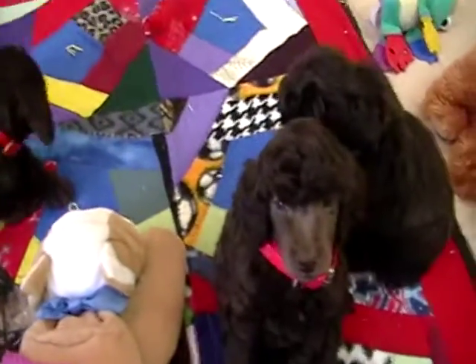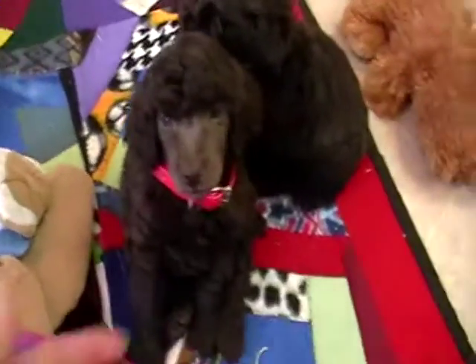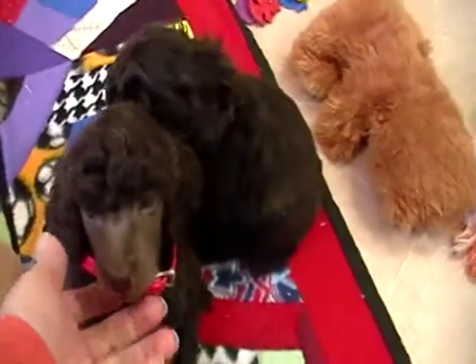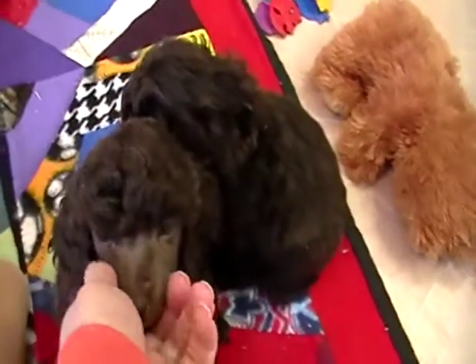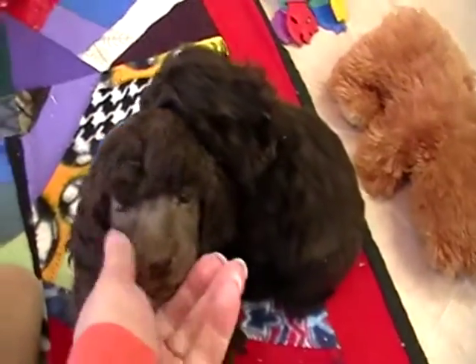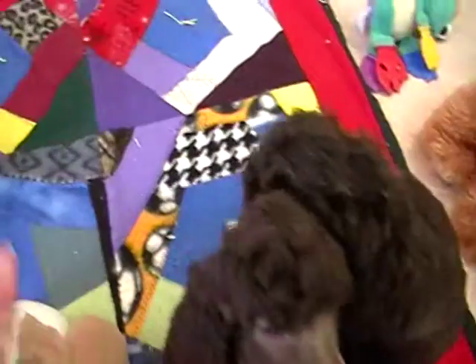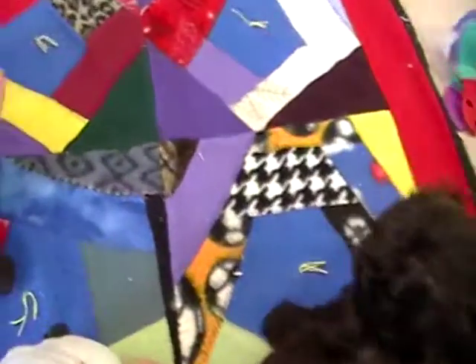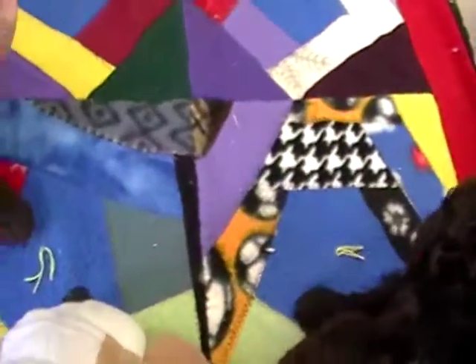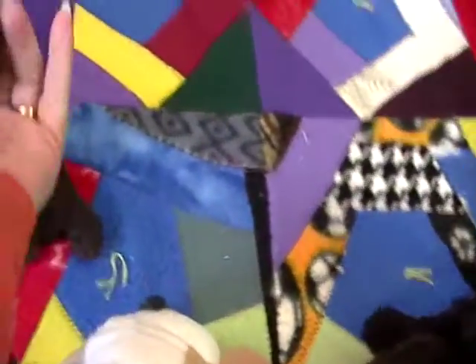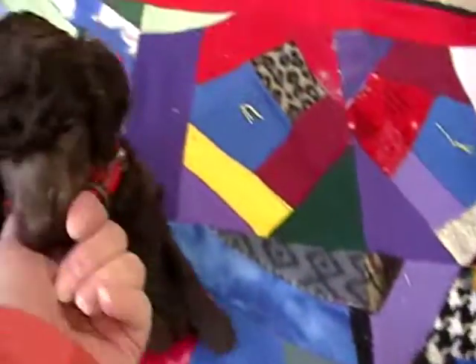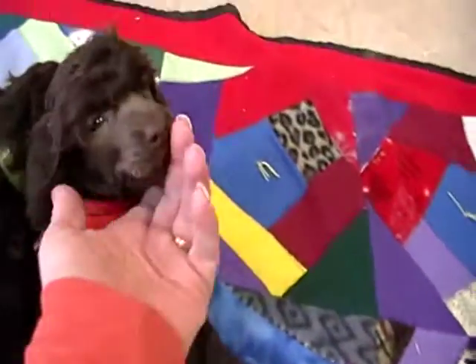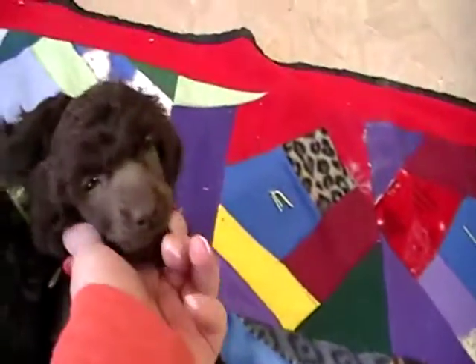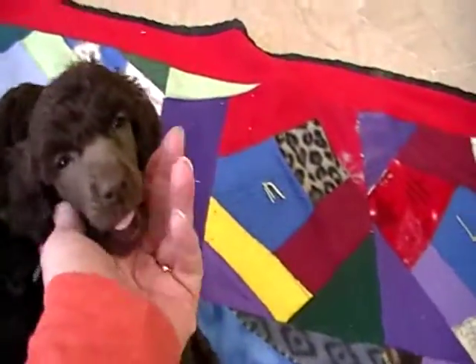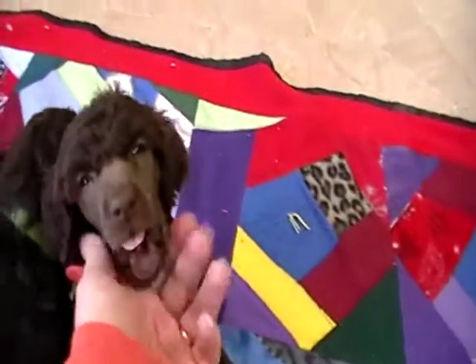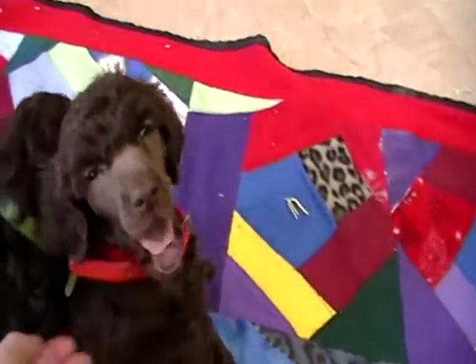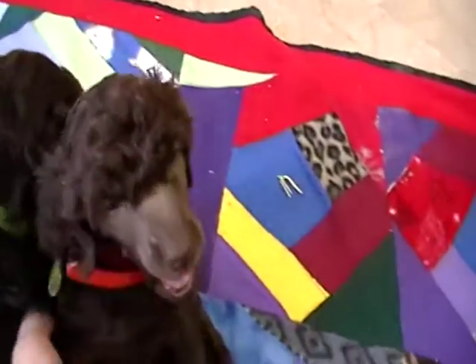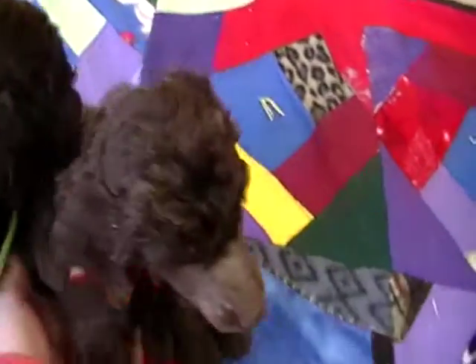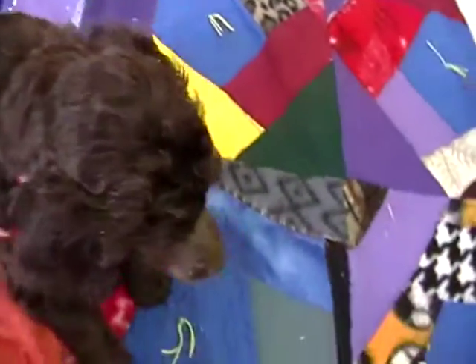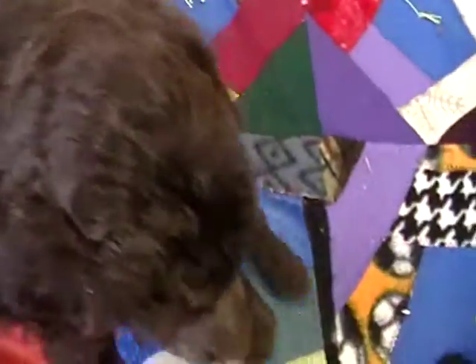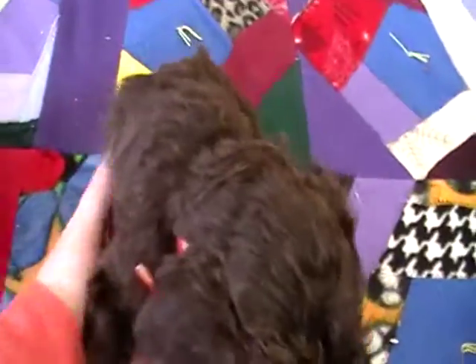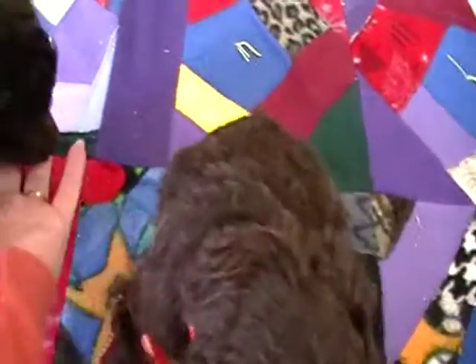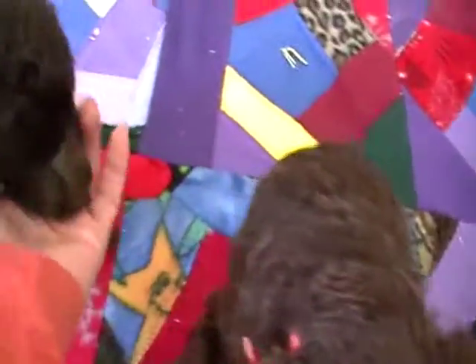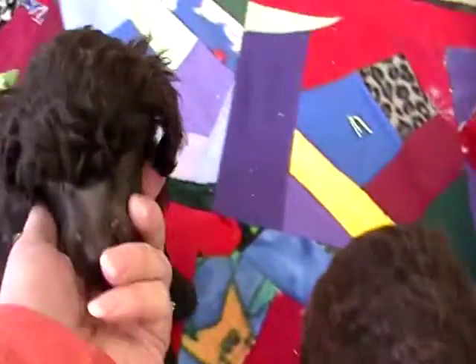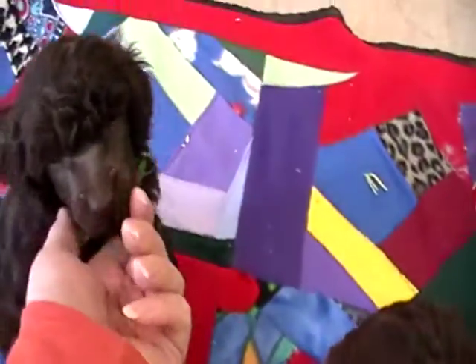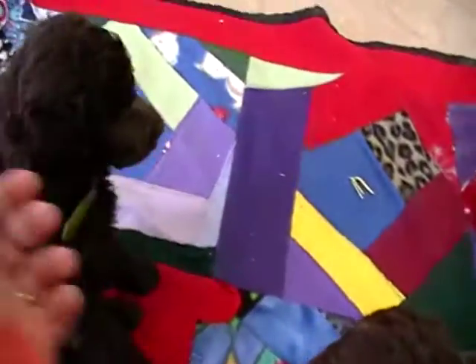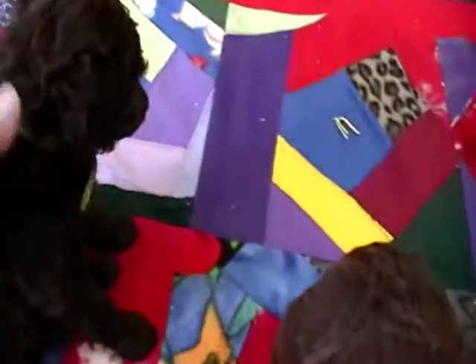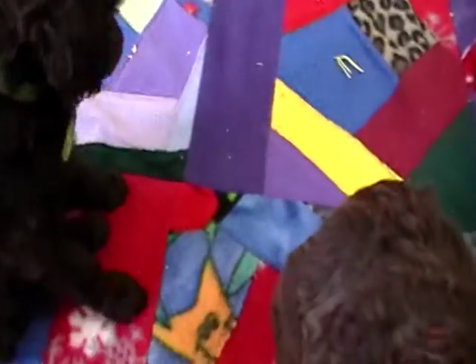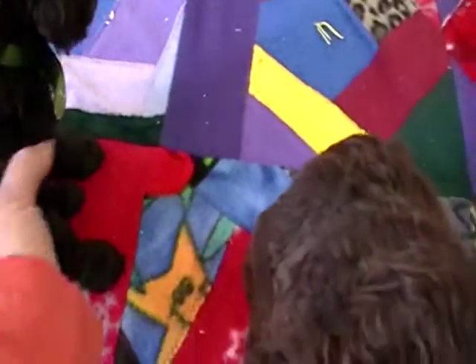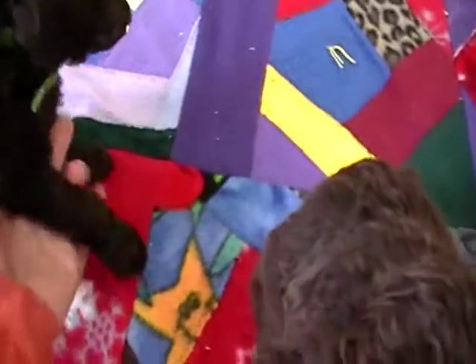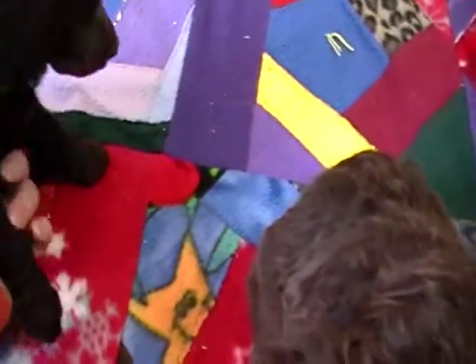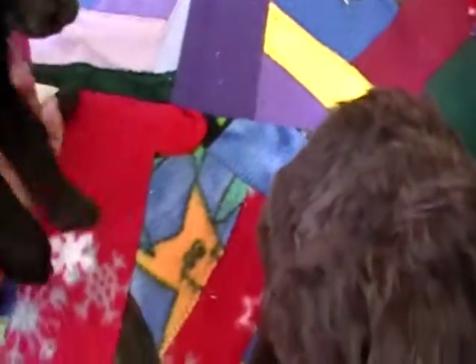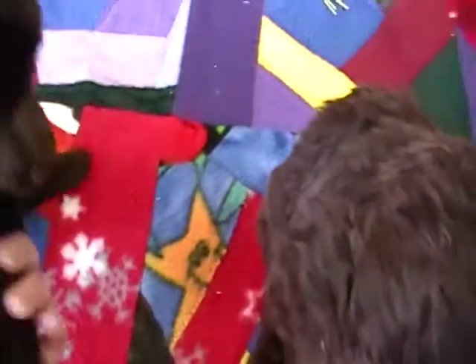Pink and orange here are lighter — they'll probably be a silver beige. And then Green here is probably going to be more of a café au lait, more his daddy's color.